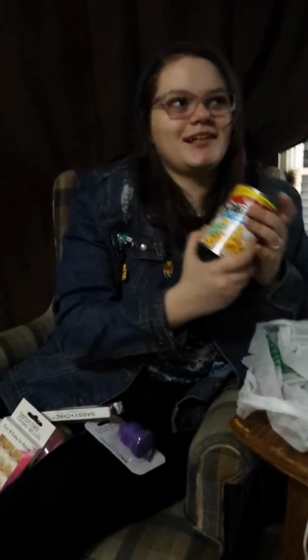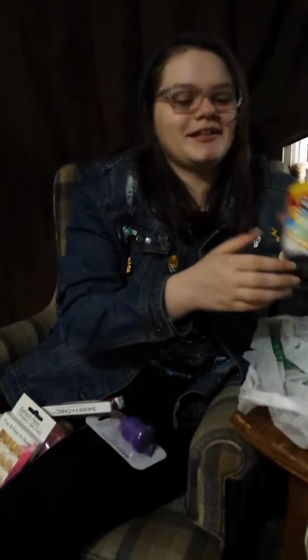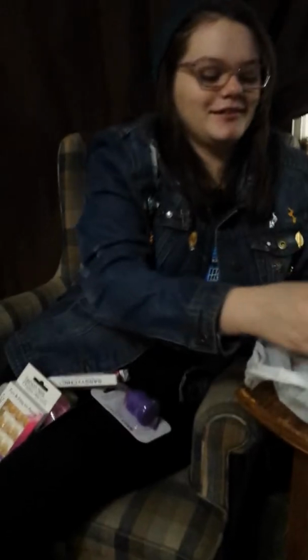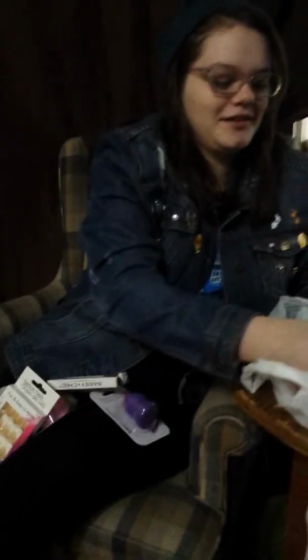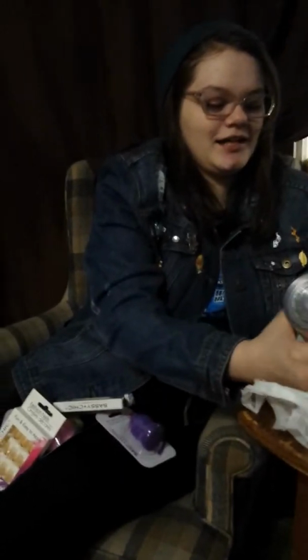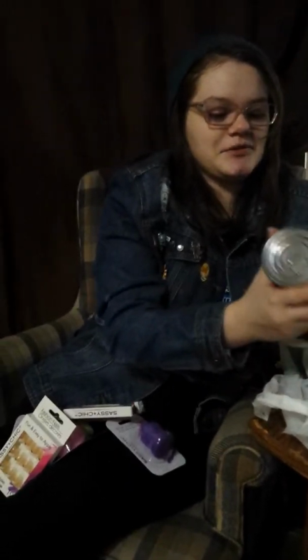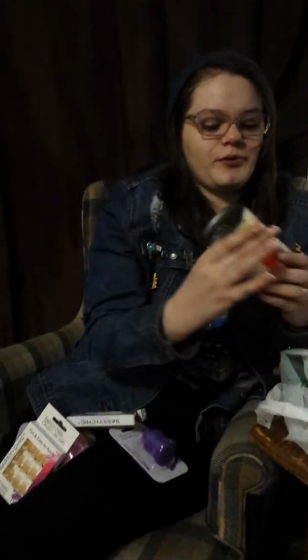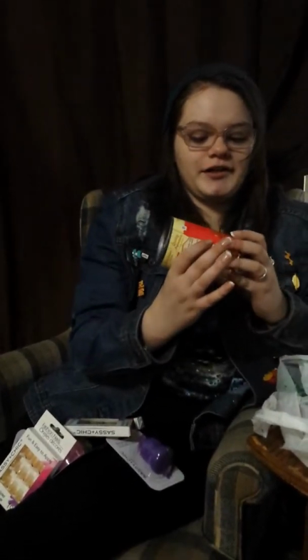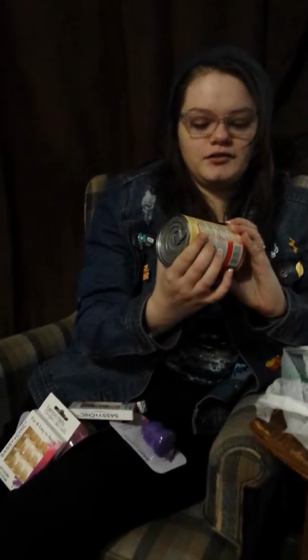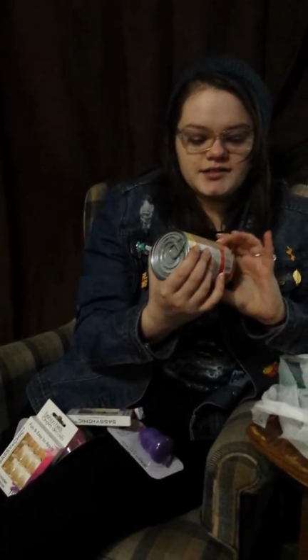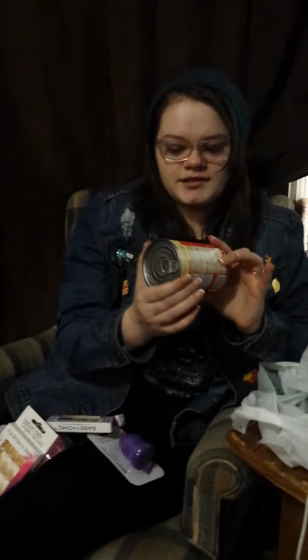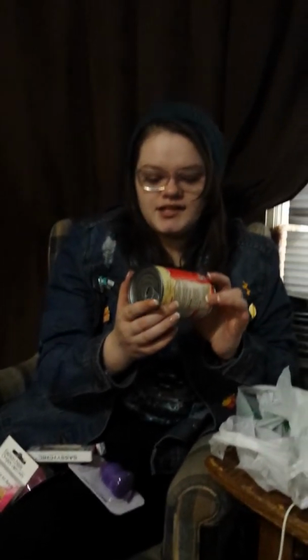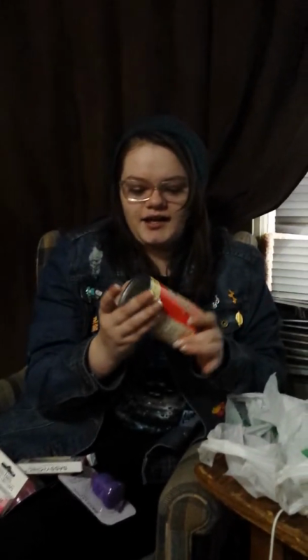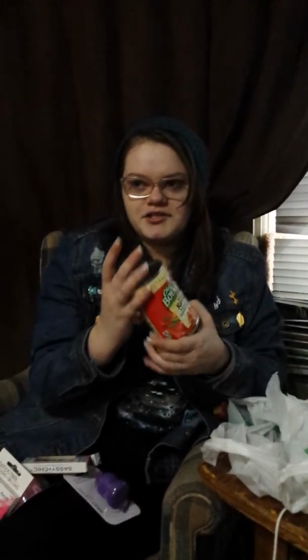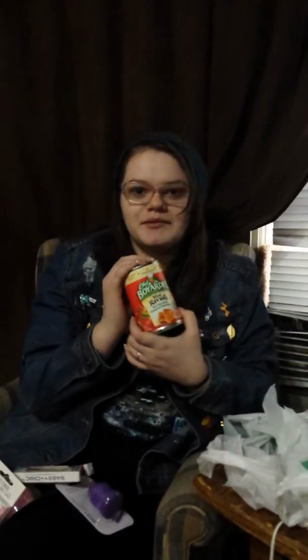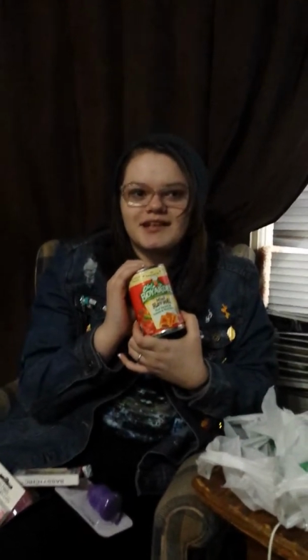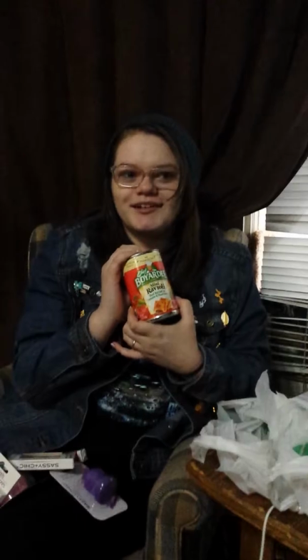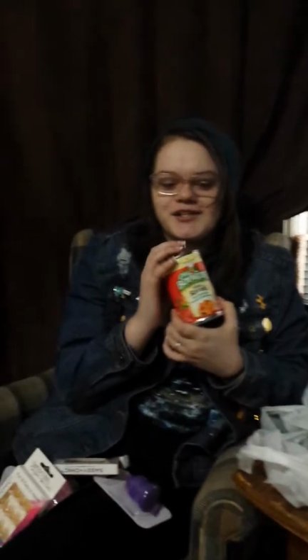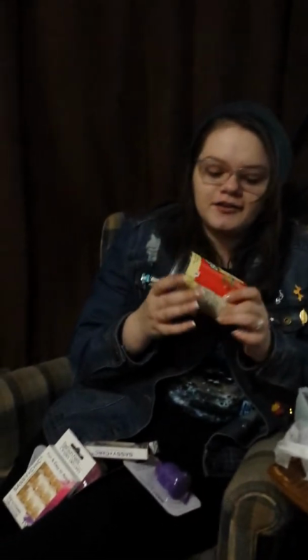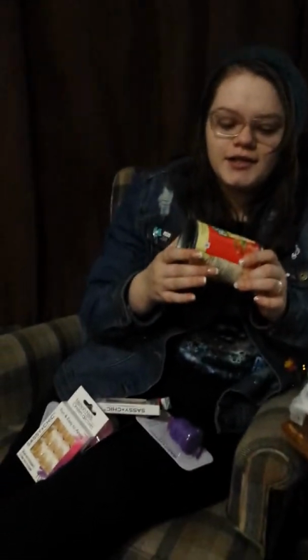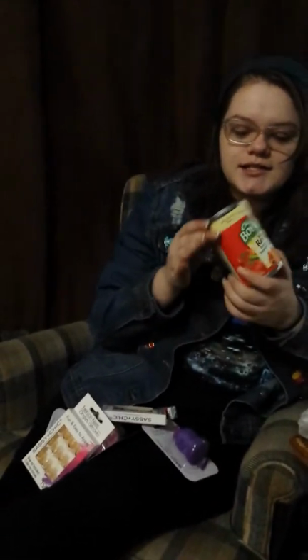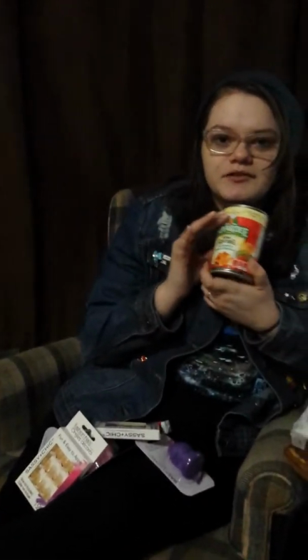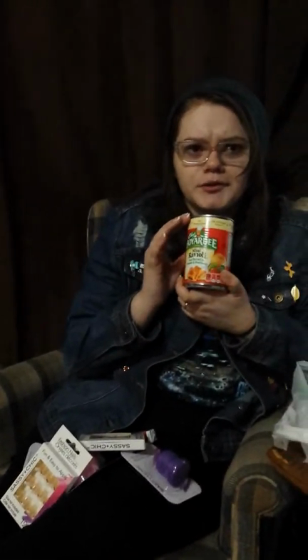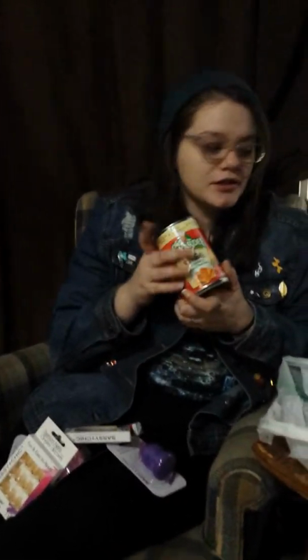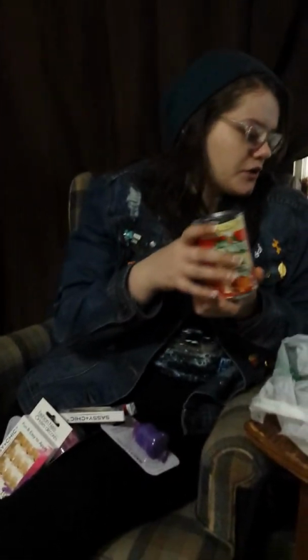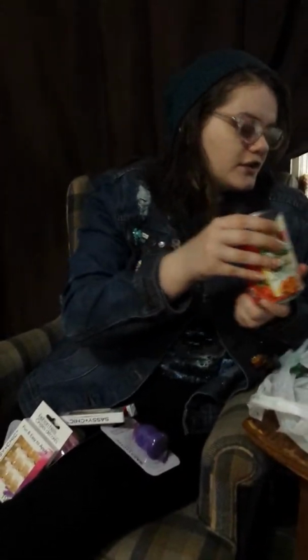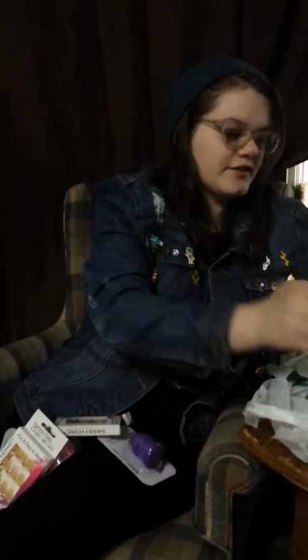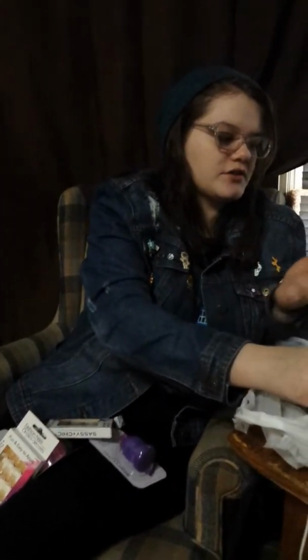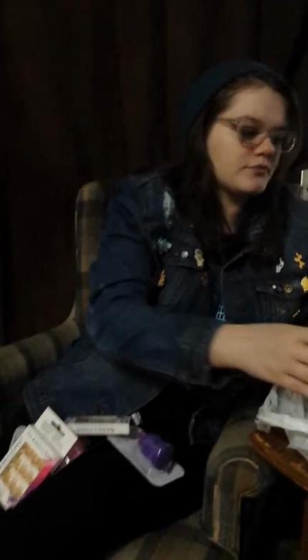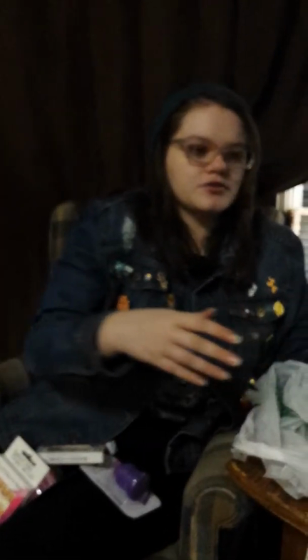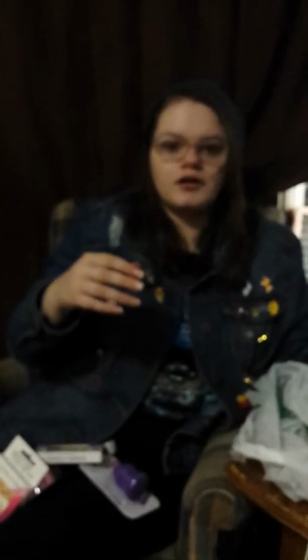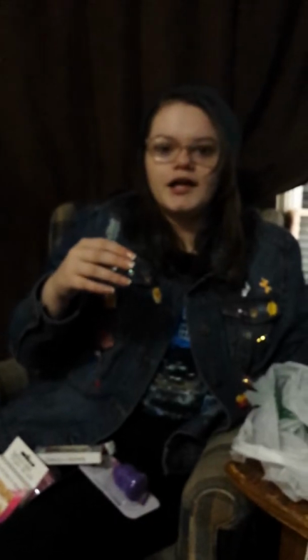So that's it for my Dollar Tree haul! I also had to stop at Starbucks for some Peppermint Hot Chocolate because it's kind of my favorite thing. I can smell the peppermint already. That's all for this Dollar Tree haul!